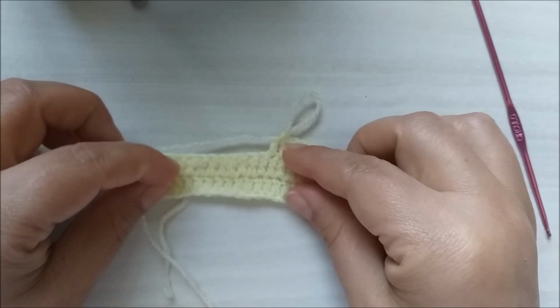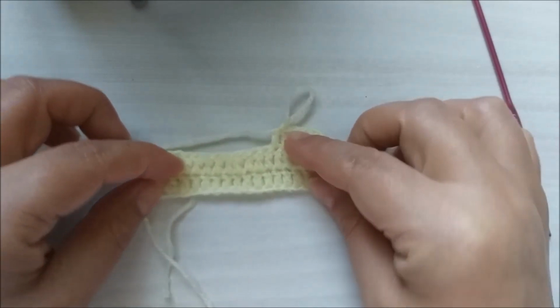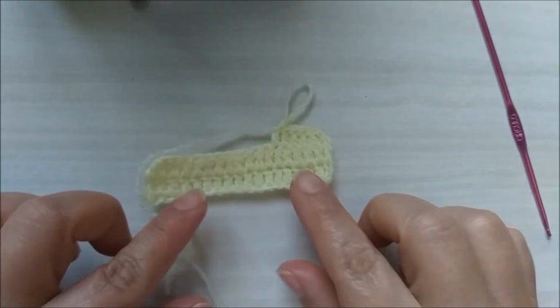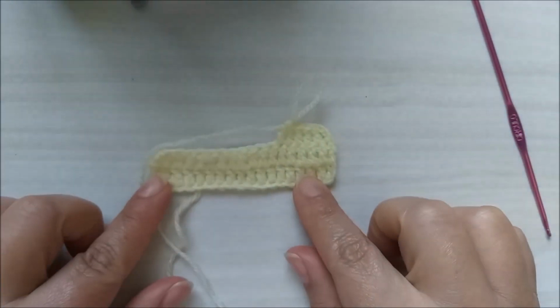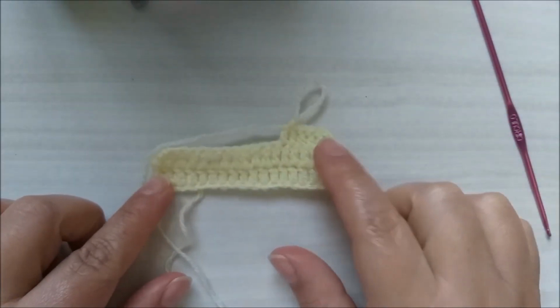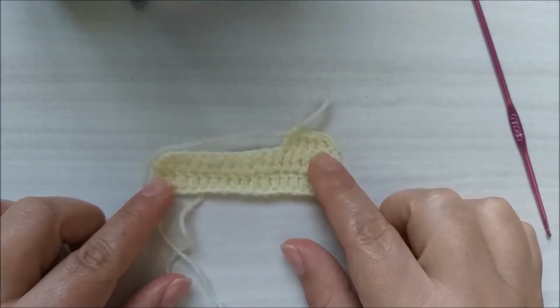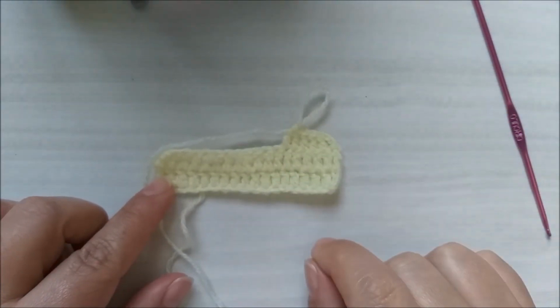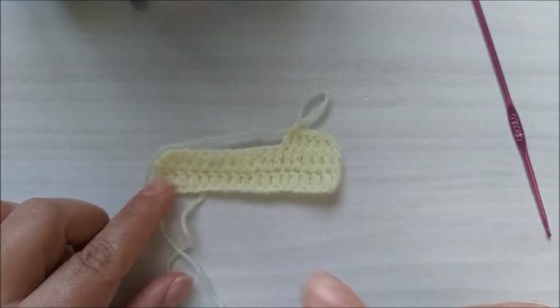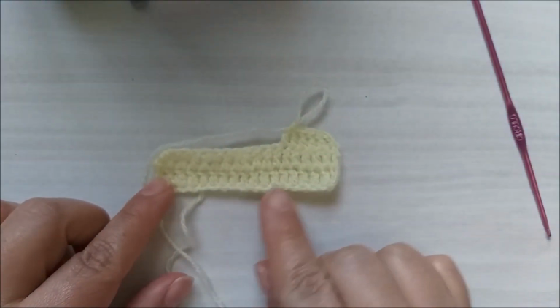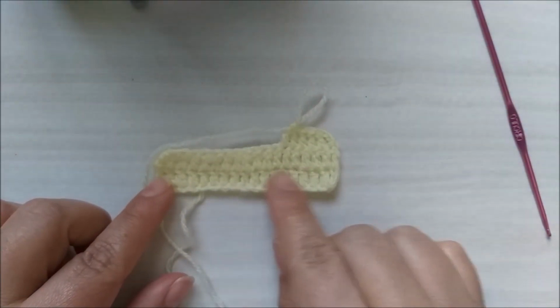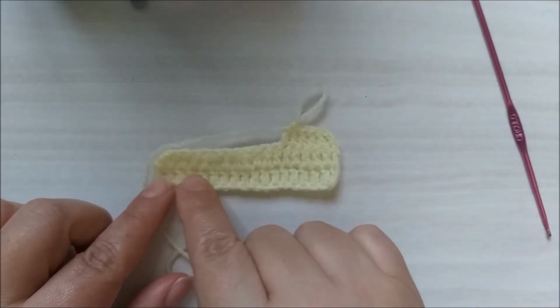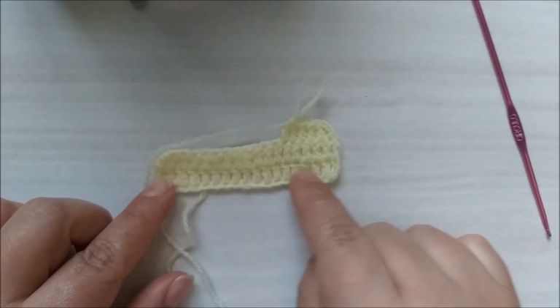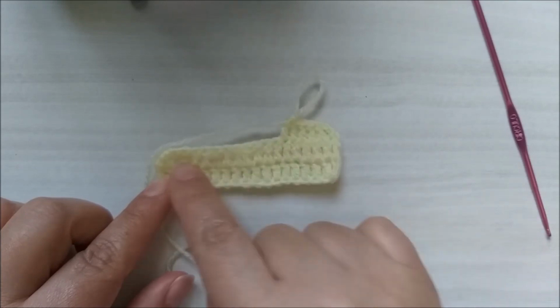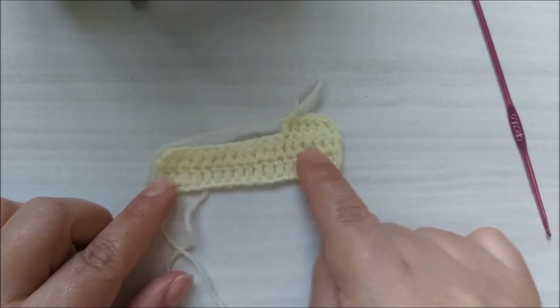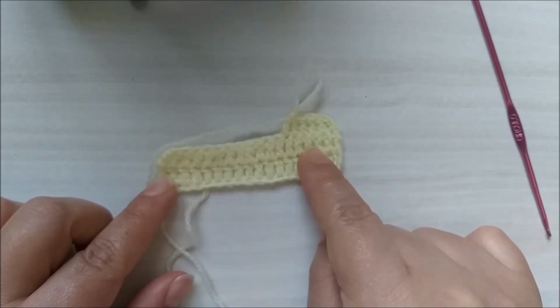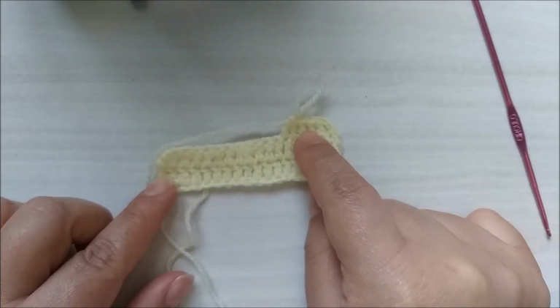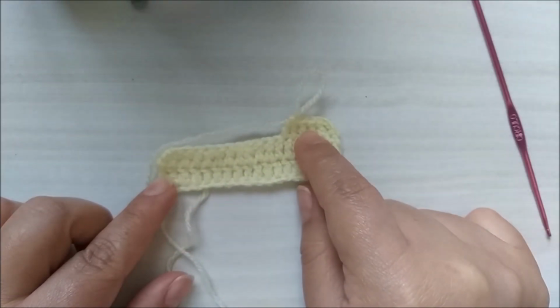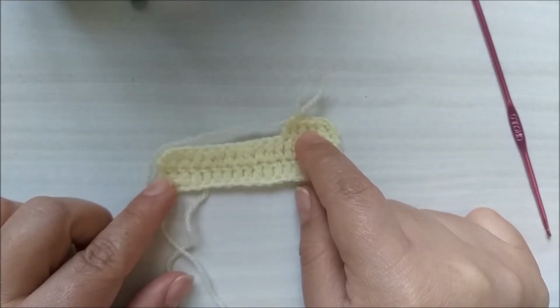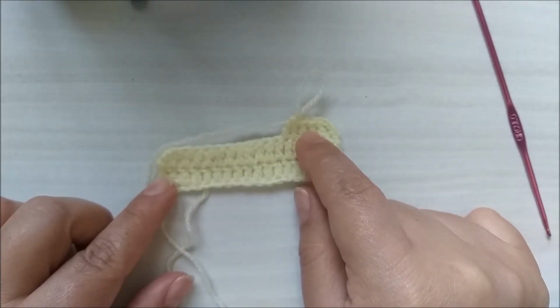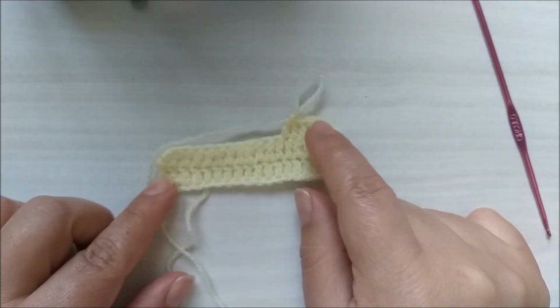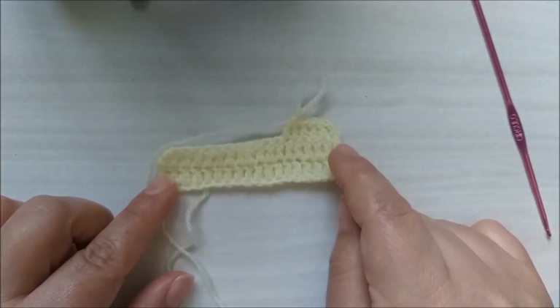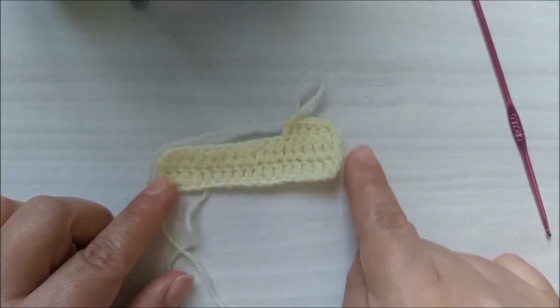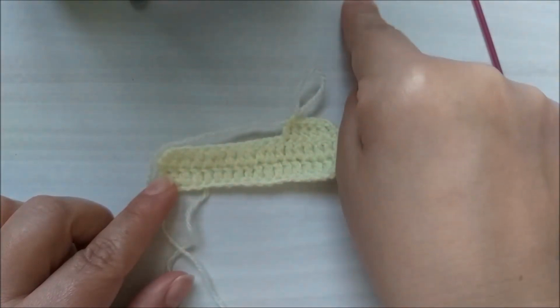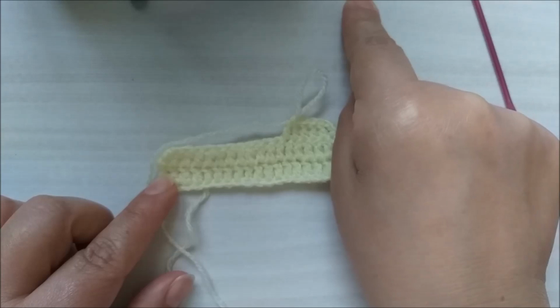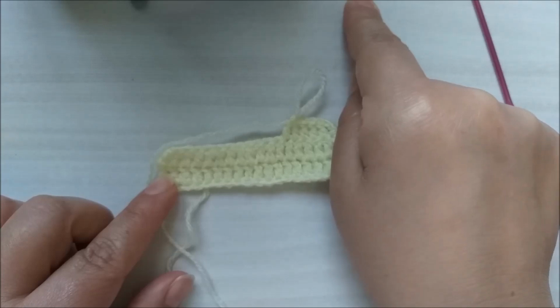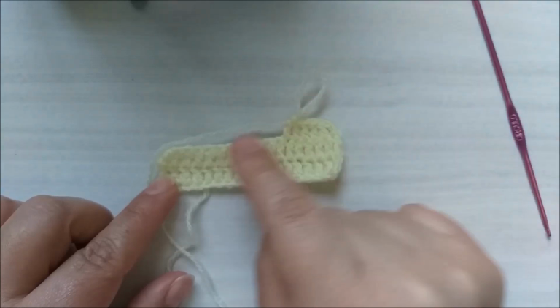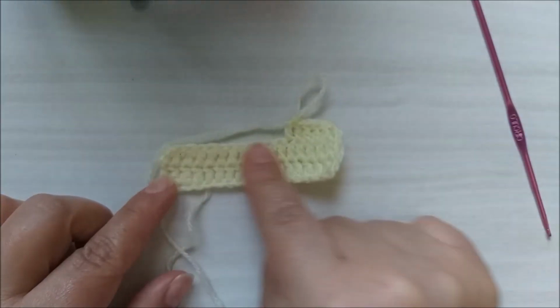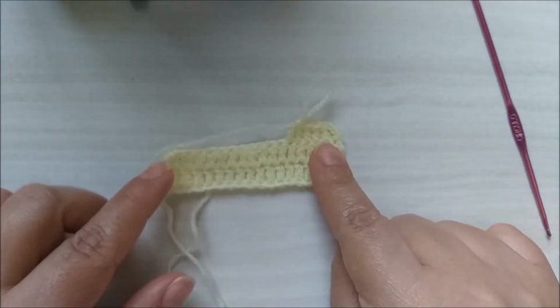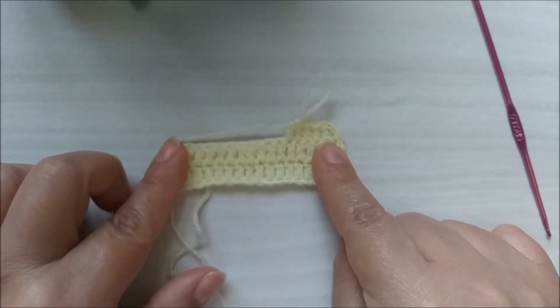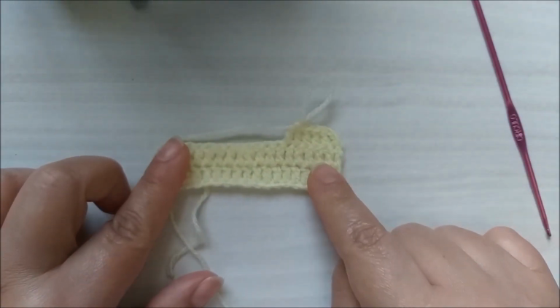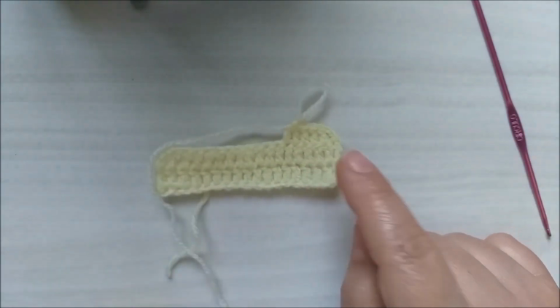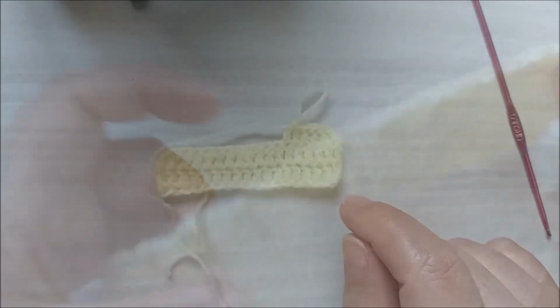O trabalho está ficando assim — vocês façam de vocês. Aqui já tem uma, duas carreiras; estou iniciando a terceira. E nós vamos fazer por 22 carreiras este mesmo processo de ida e volta.